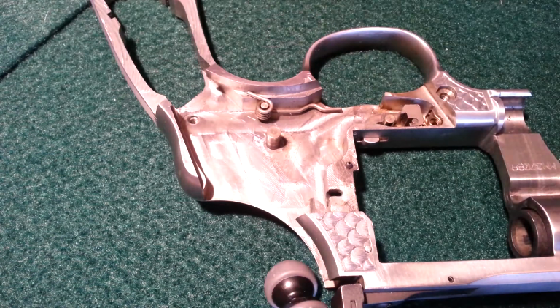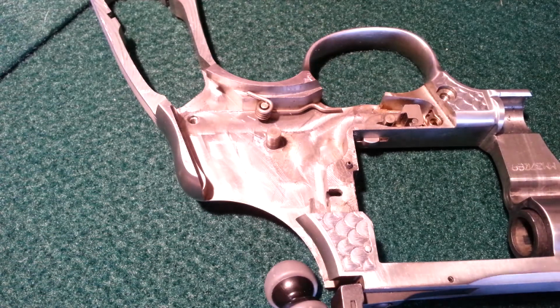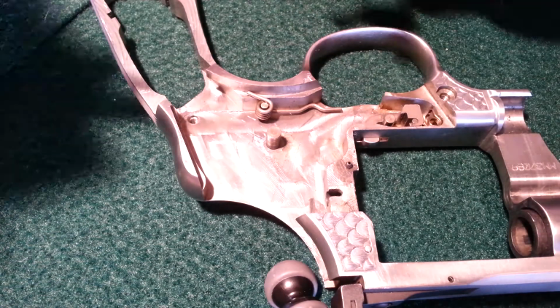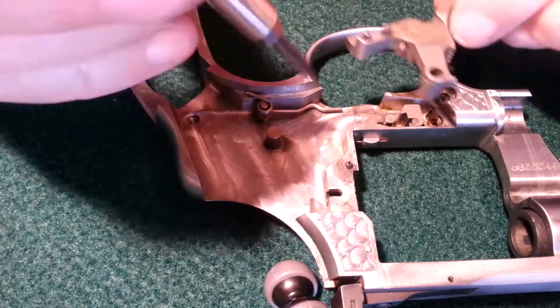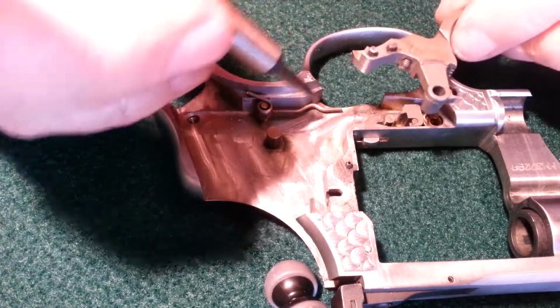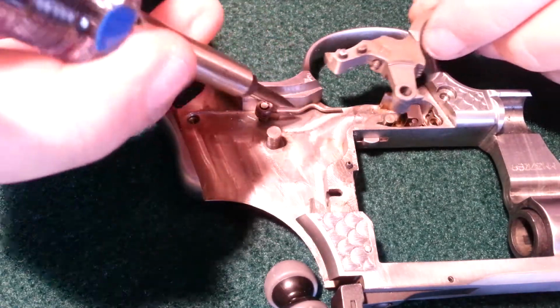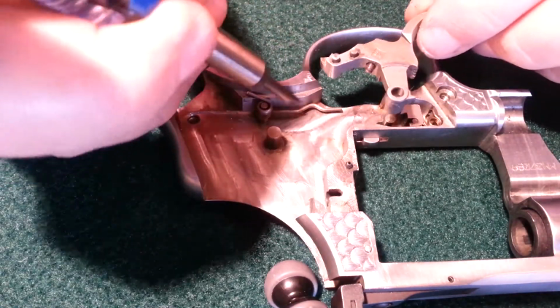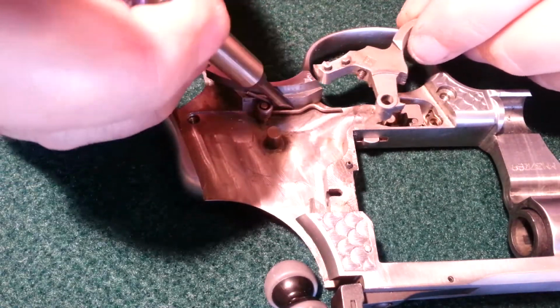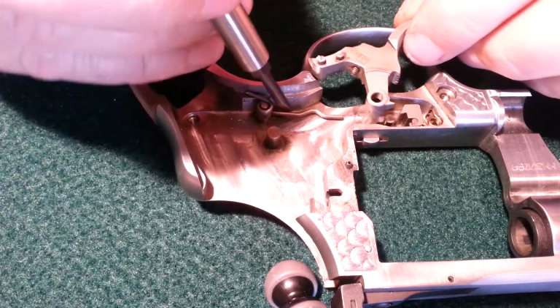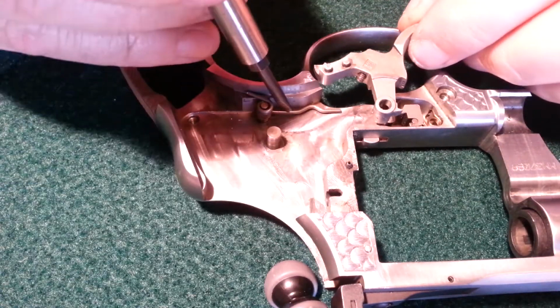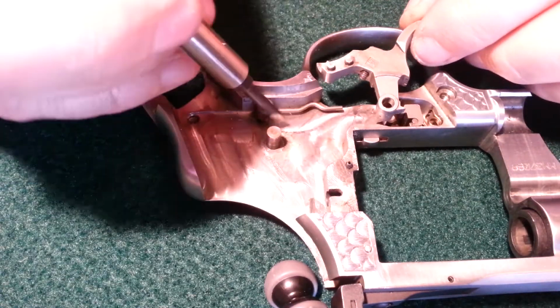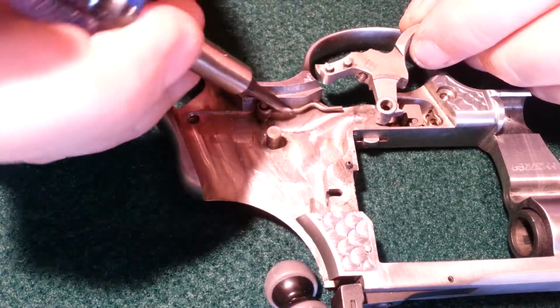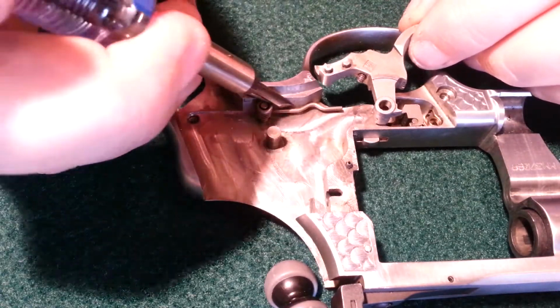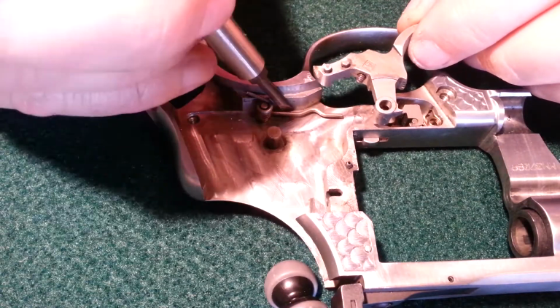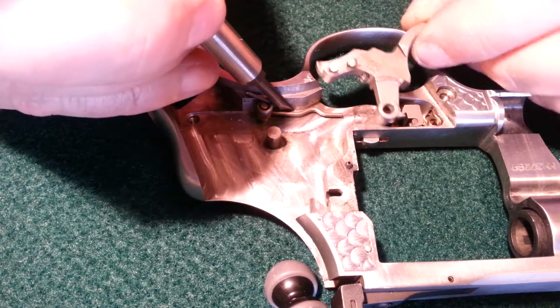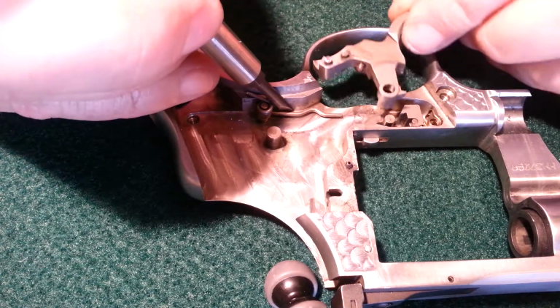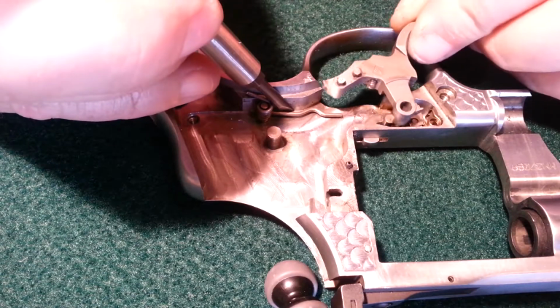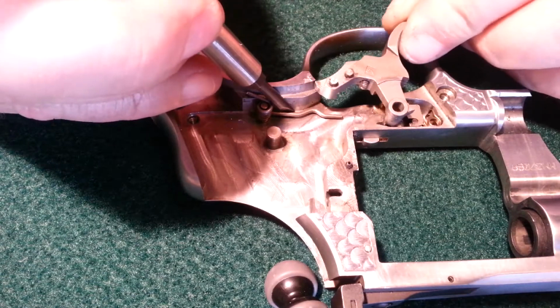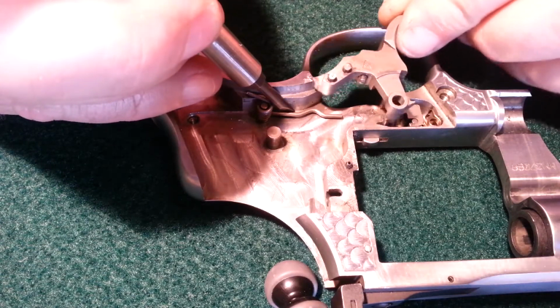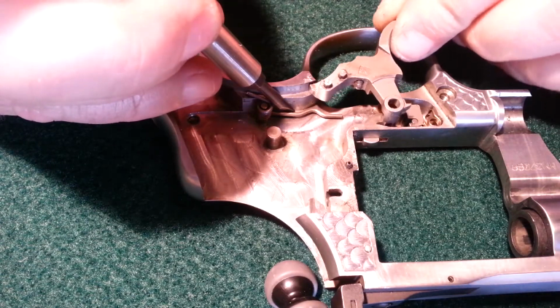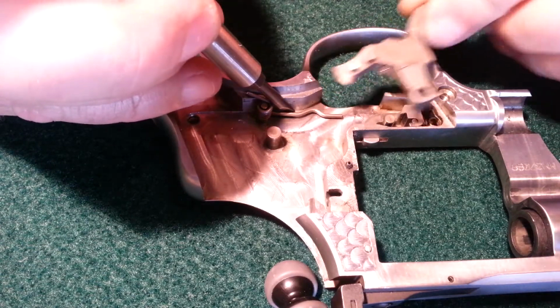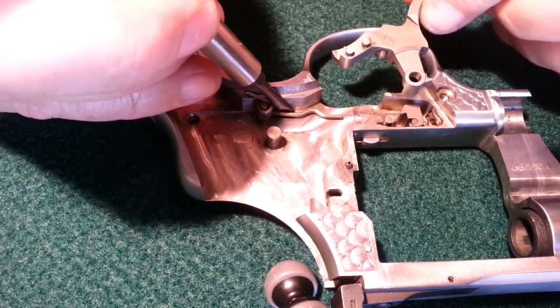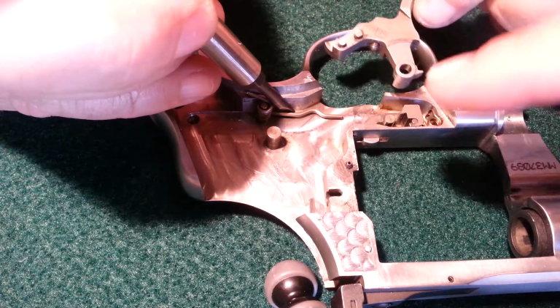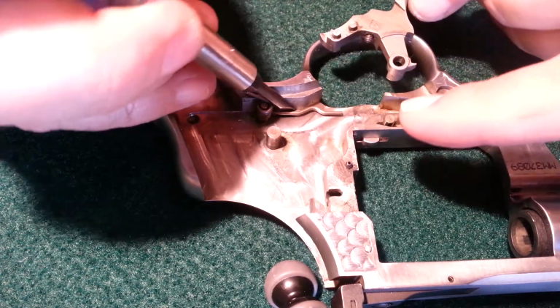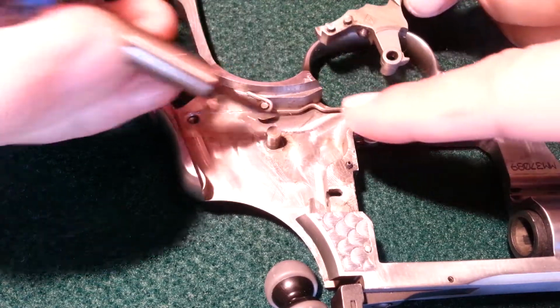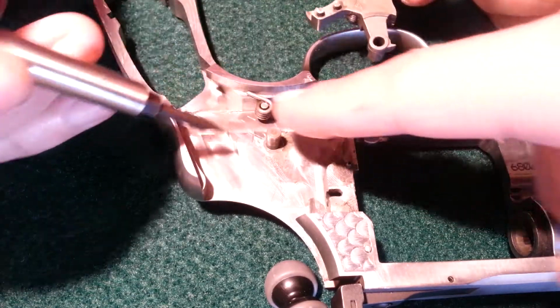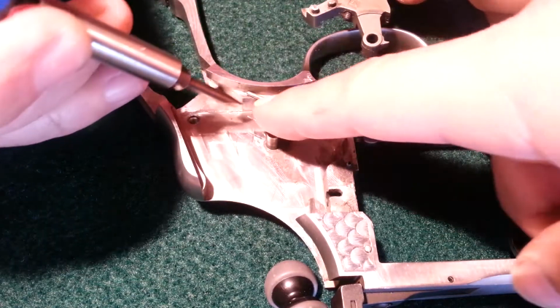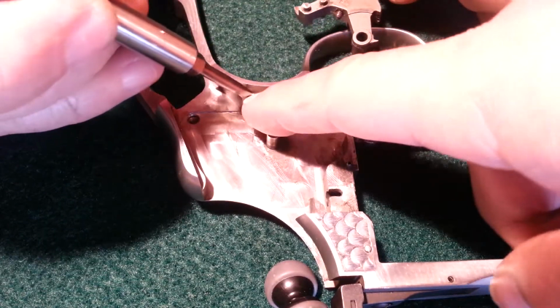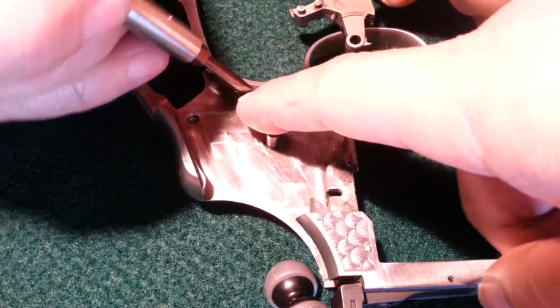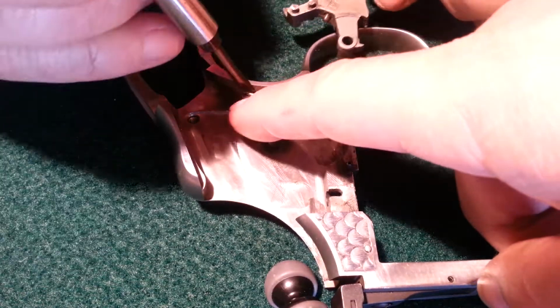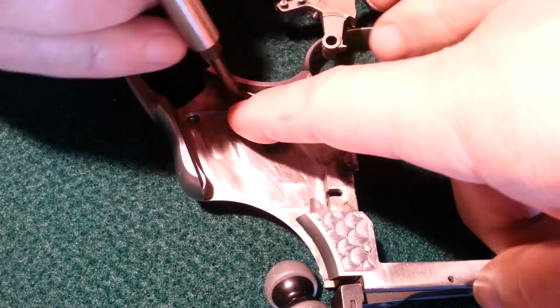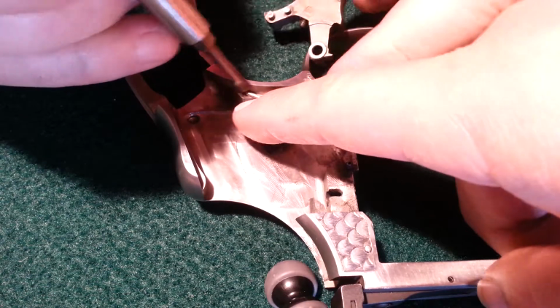Now the hammer. So you pull the spring up — that goes all the way down. That sits here on top.